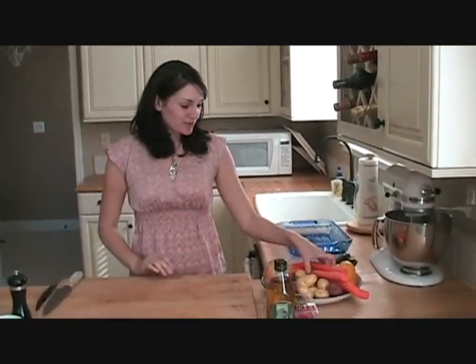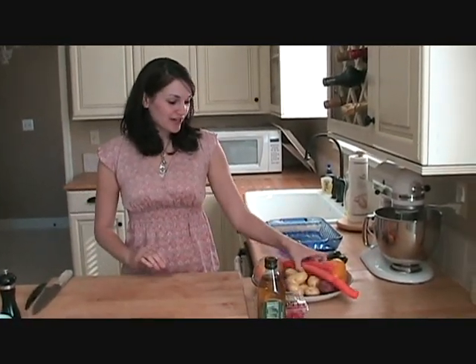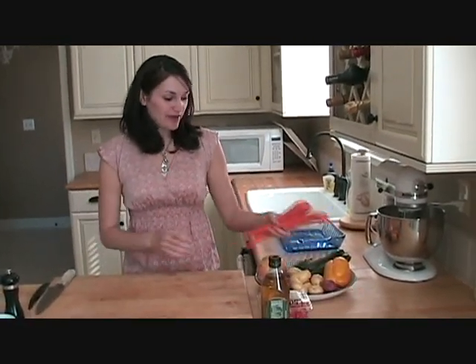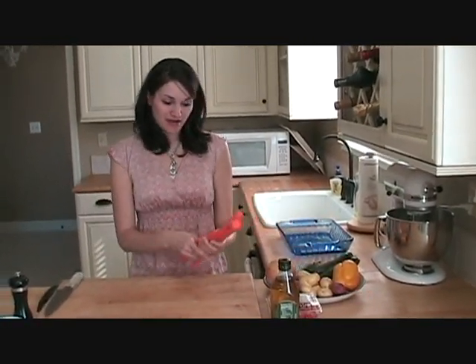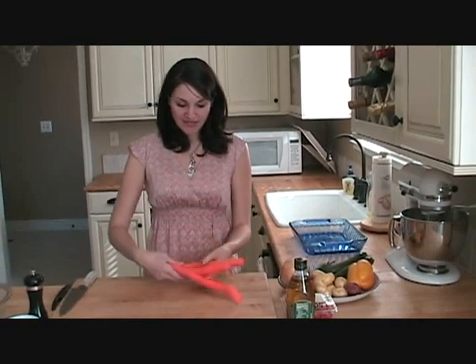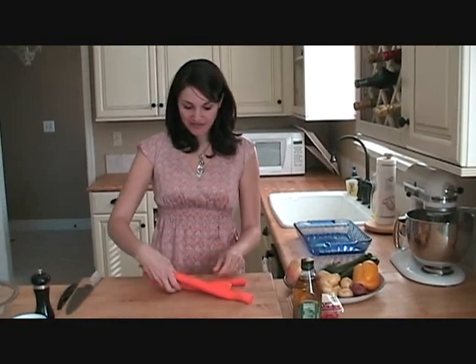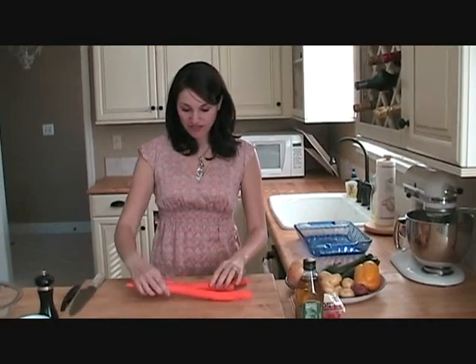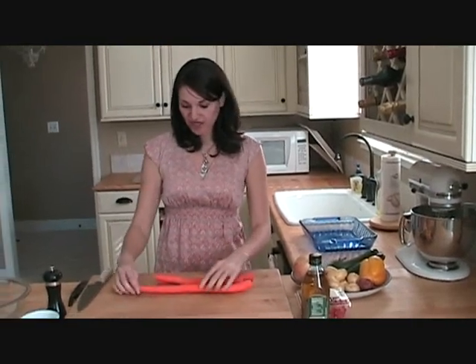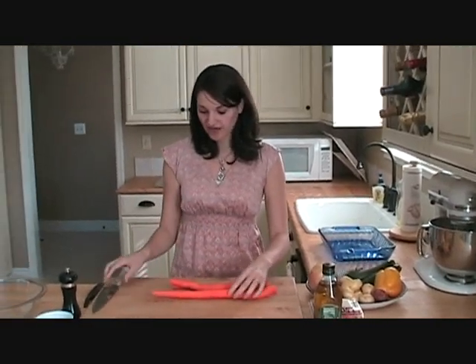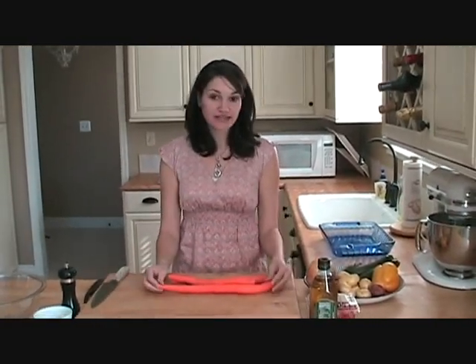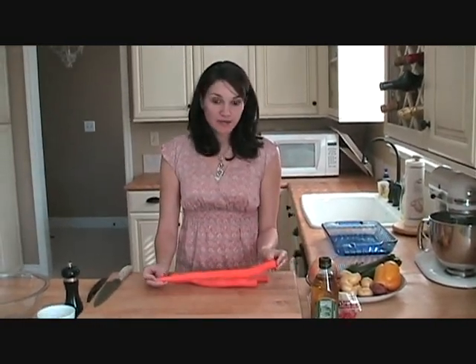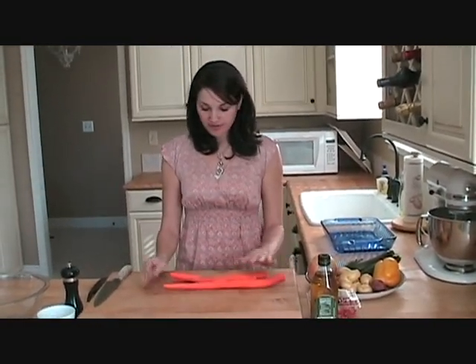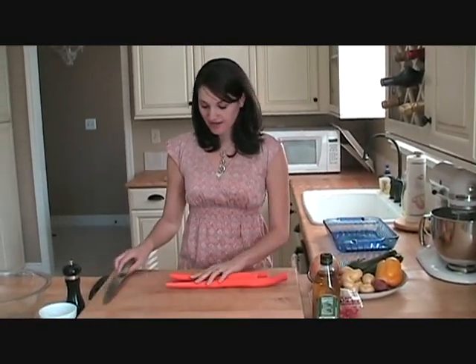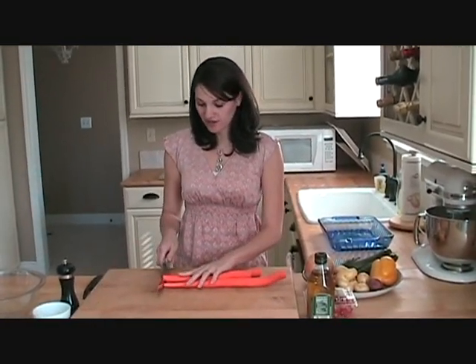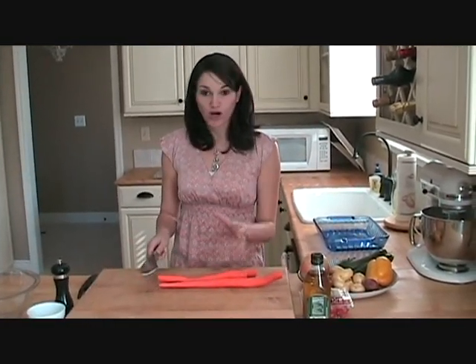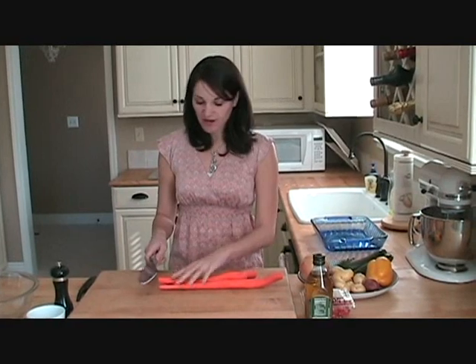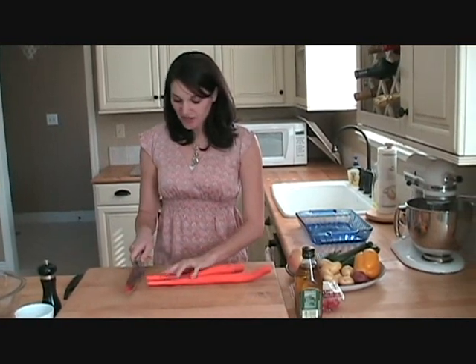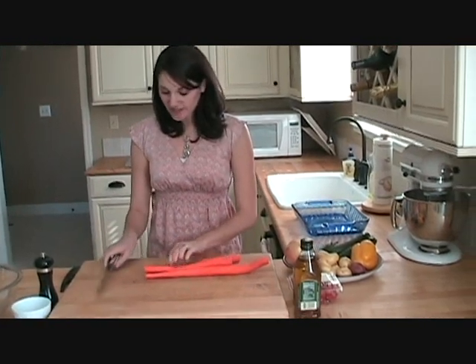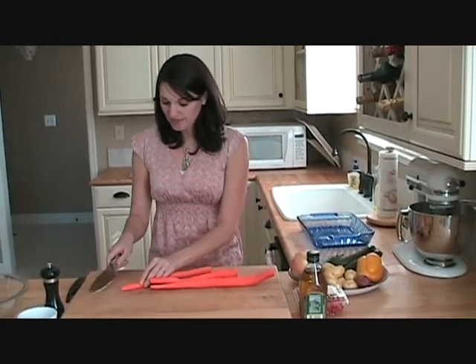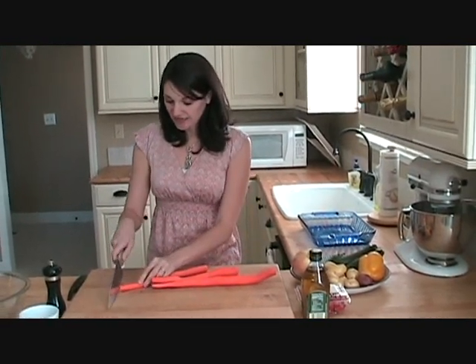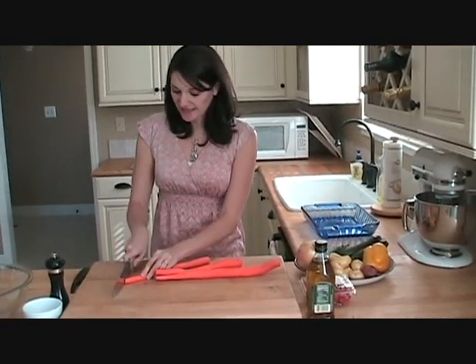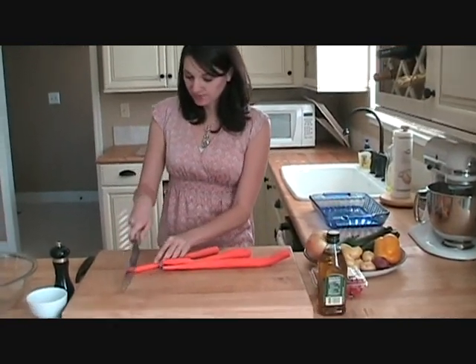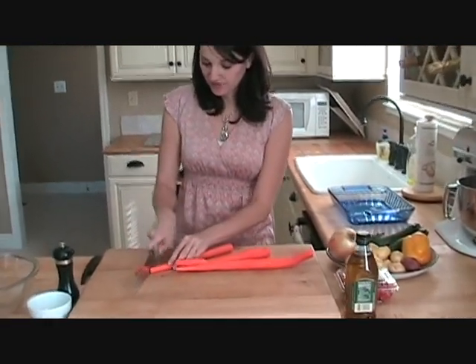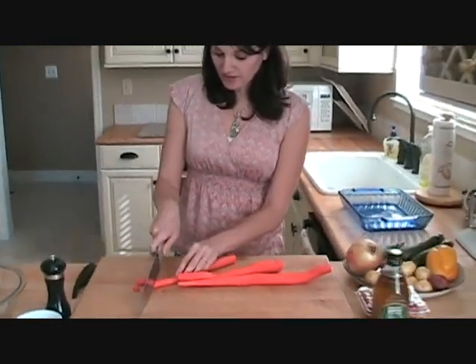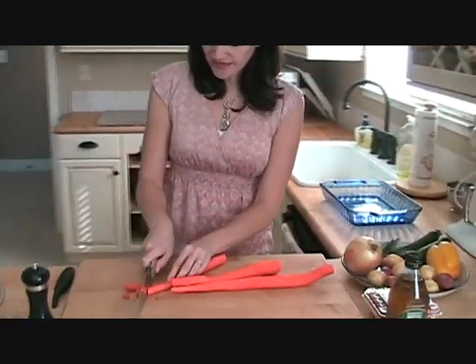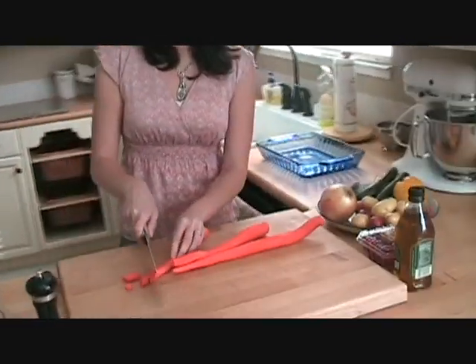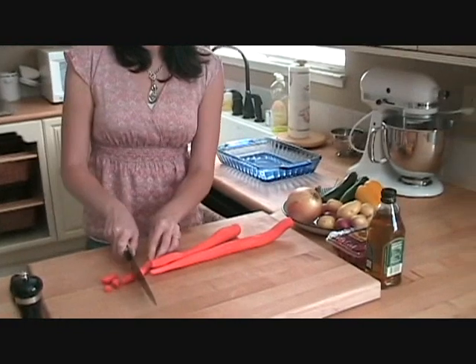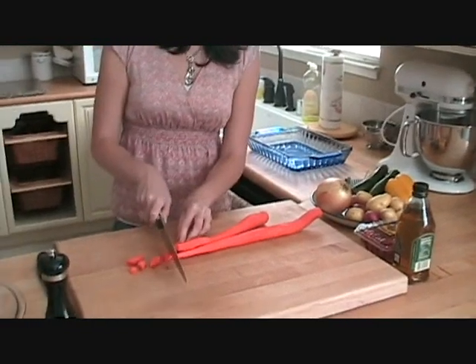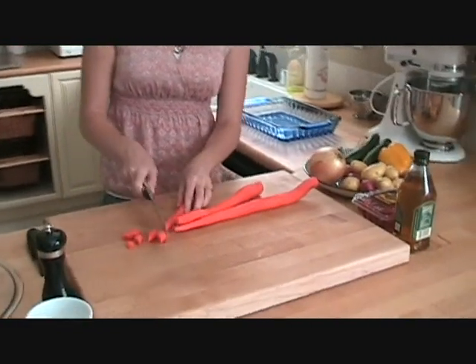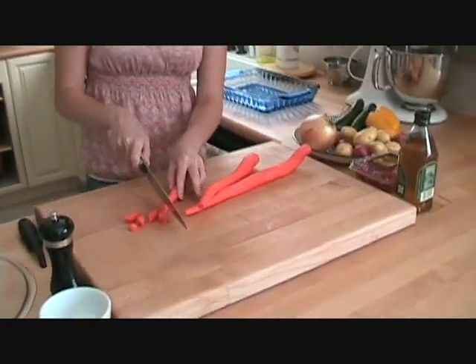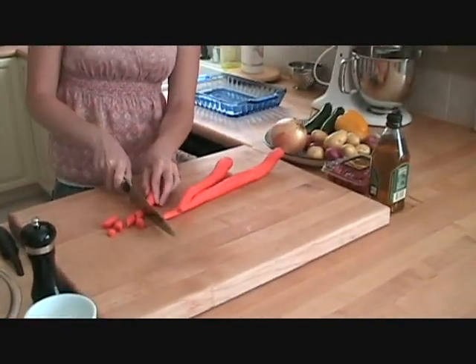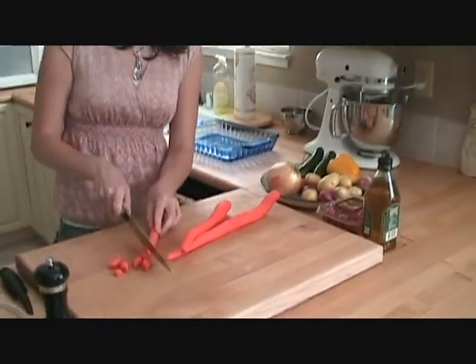We're going to start out with three carrots. I have three large carrots here. I've already peeled them and washed them up. You just want to take them and kind of cut them at a diagonal. It gets them a nice shape so that afterwards they're really pretty.